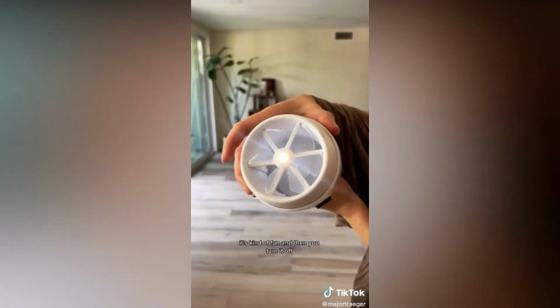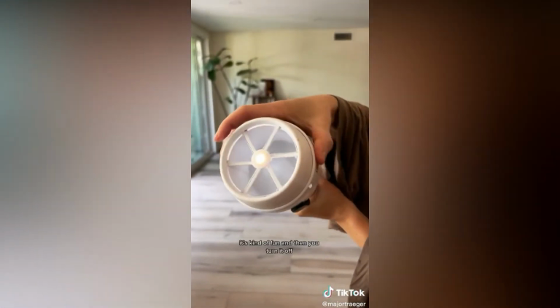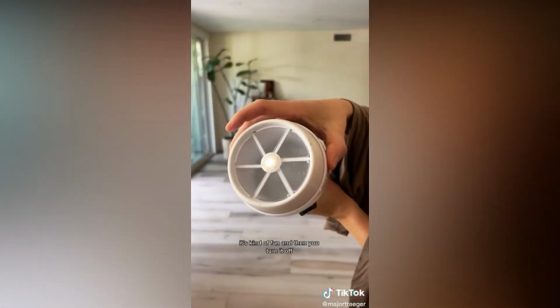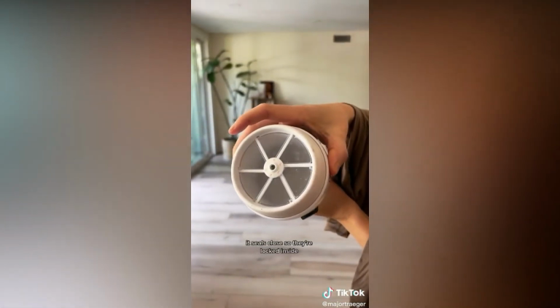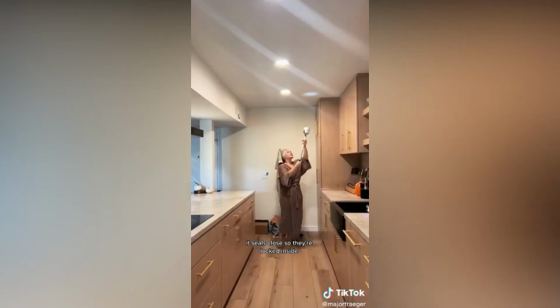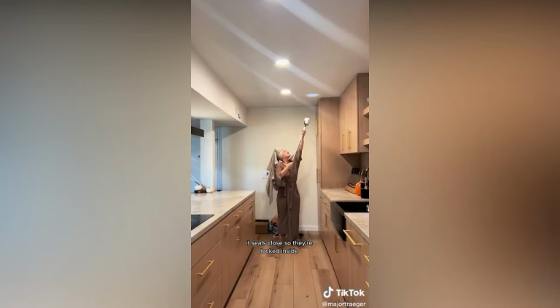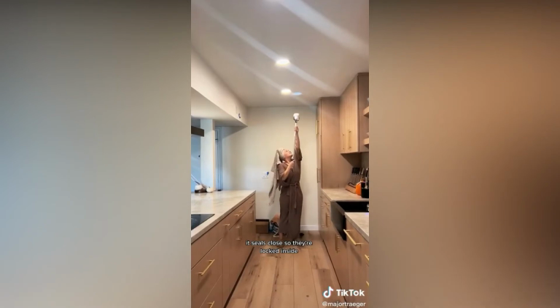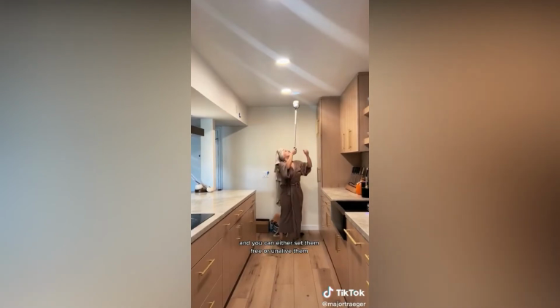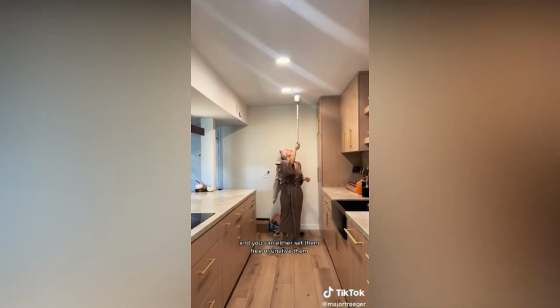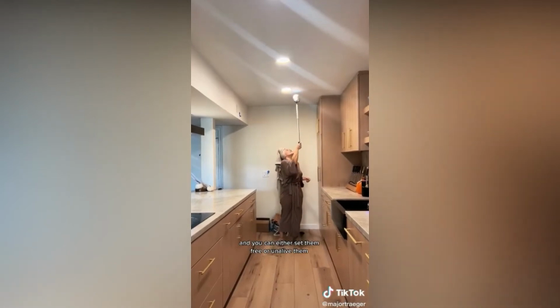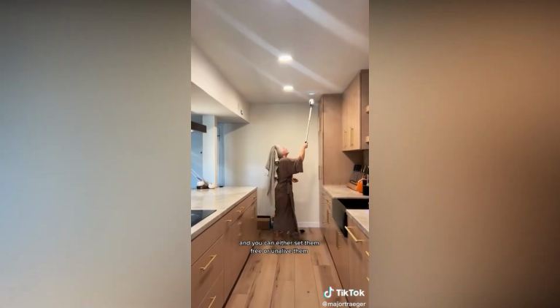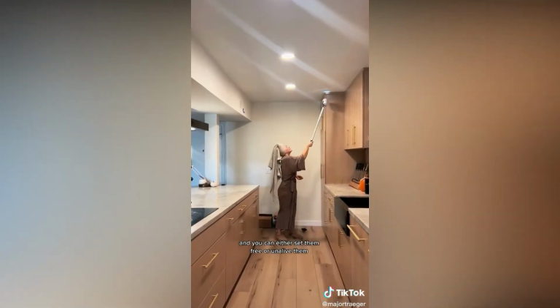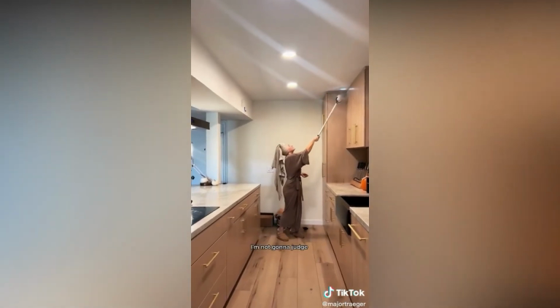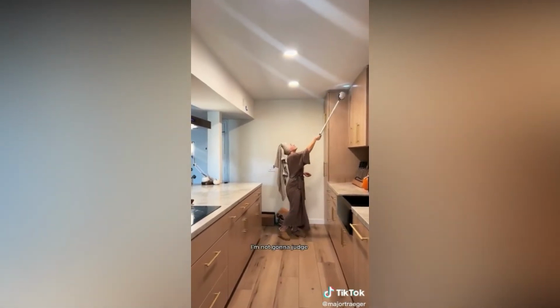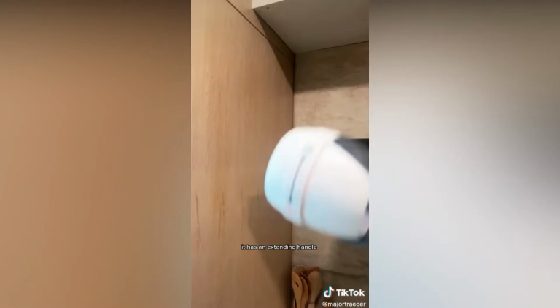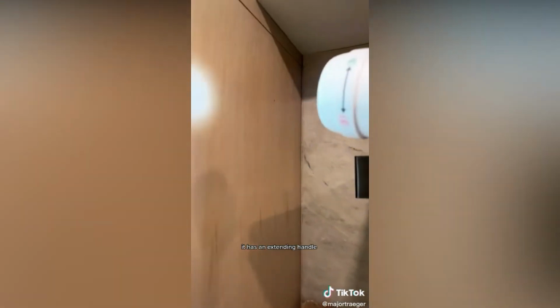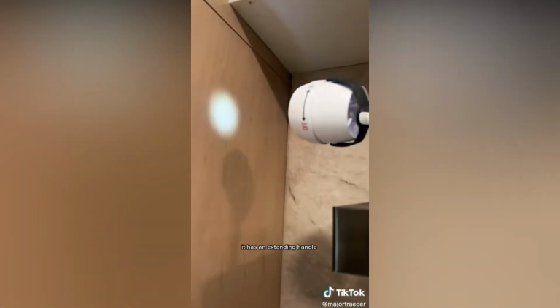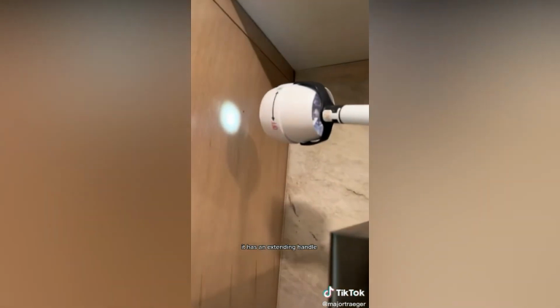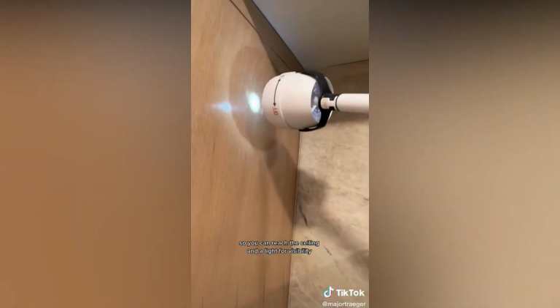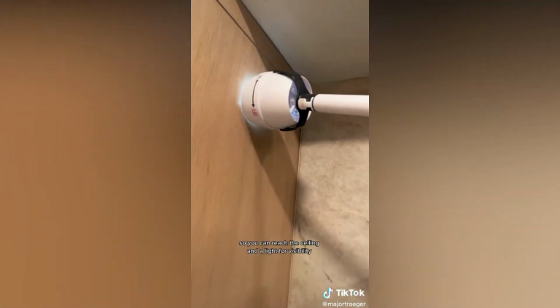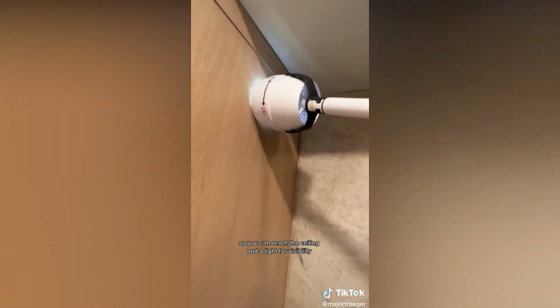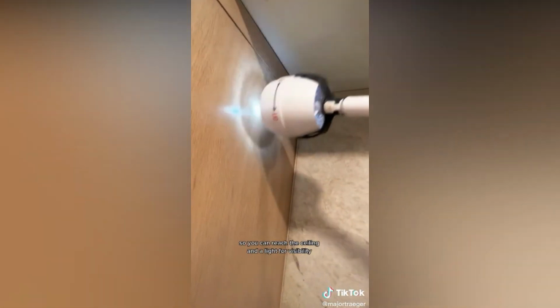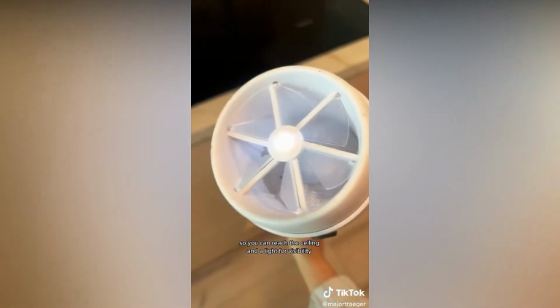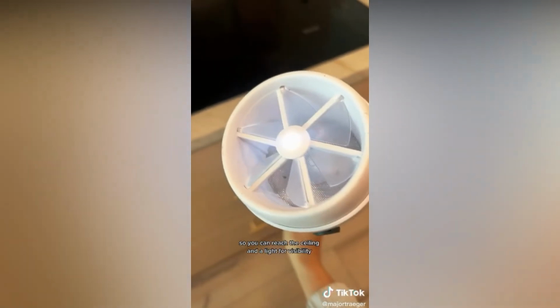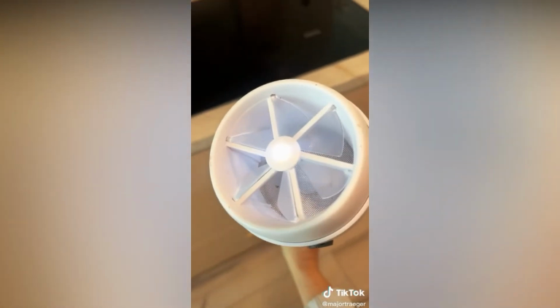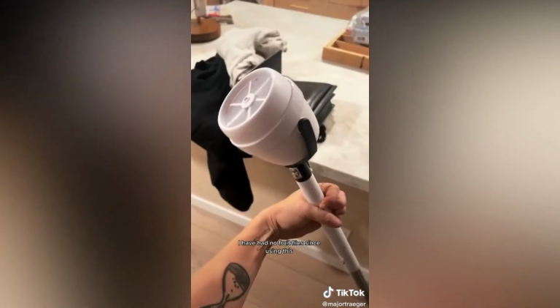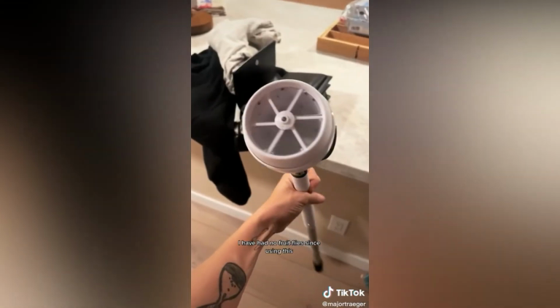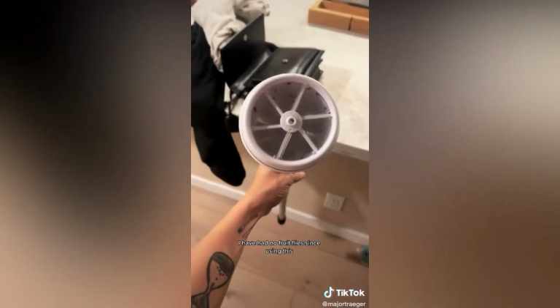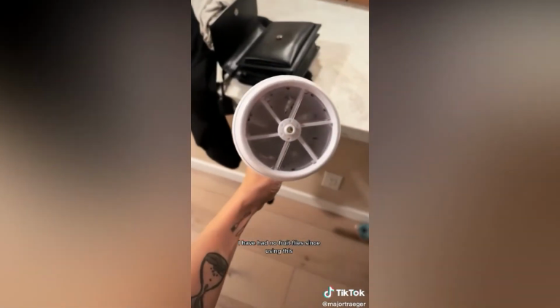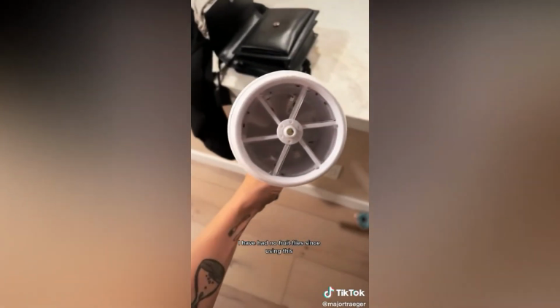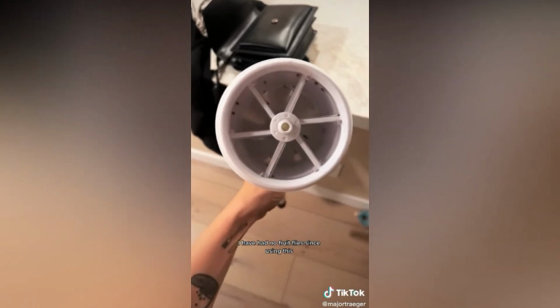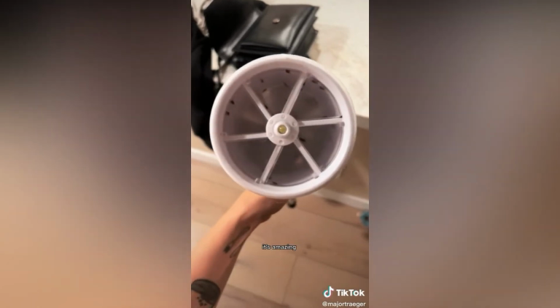Then you turn it off, it seals closed, so they're locked inside, and you can either set them free or unalive them. It has an extending handle so you can reach the ceiling and a light for visibility. I have had no fruit flies since using this. It's amazing.